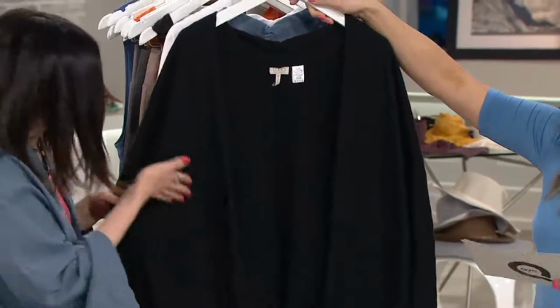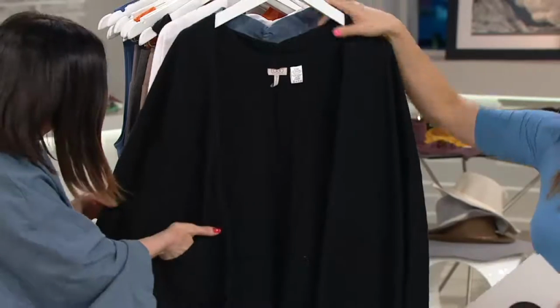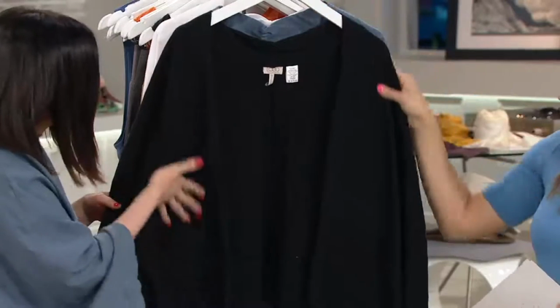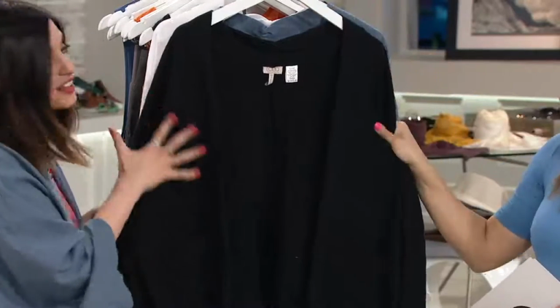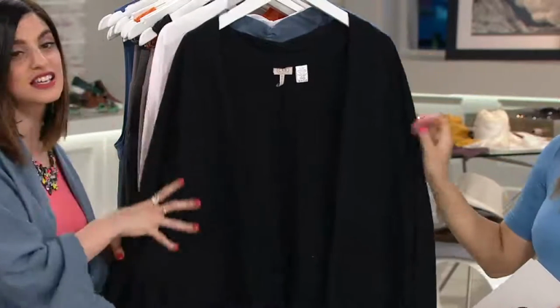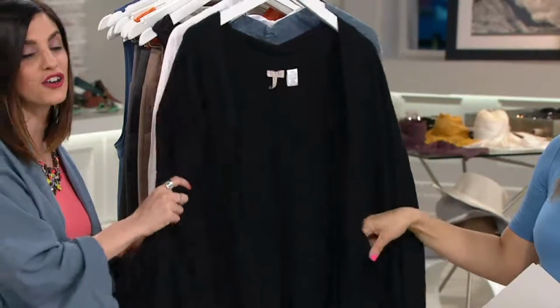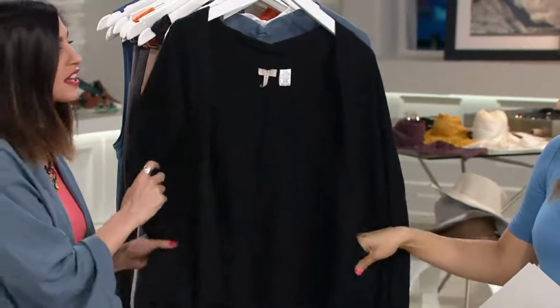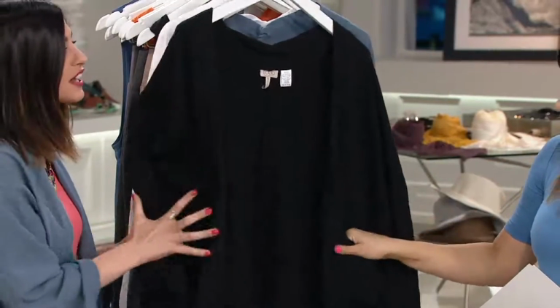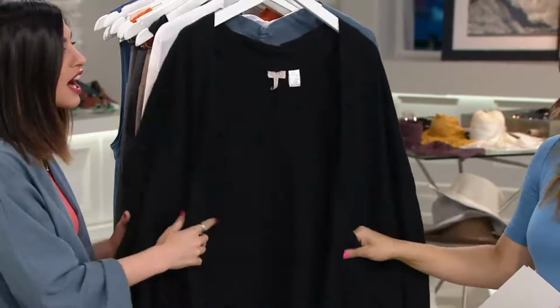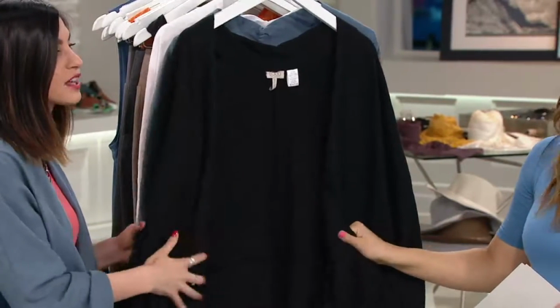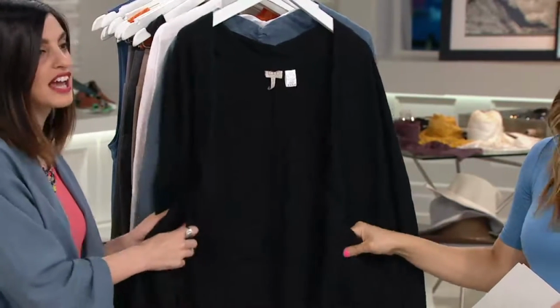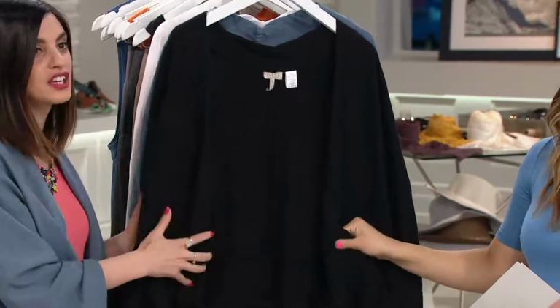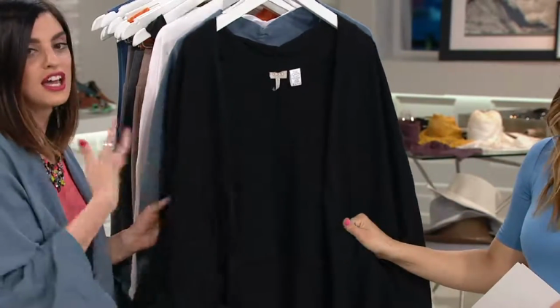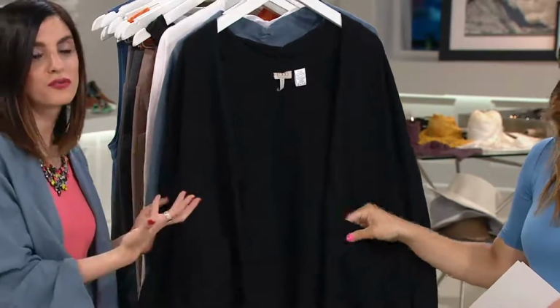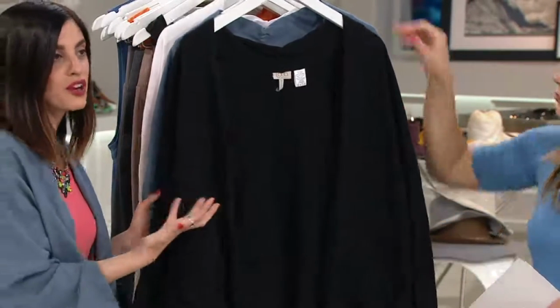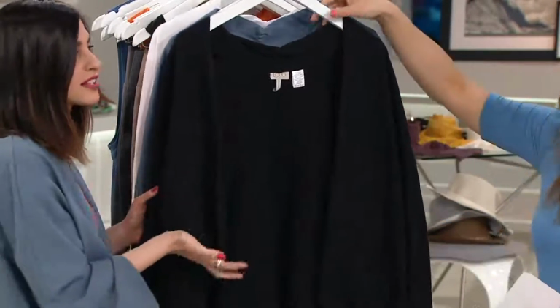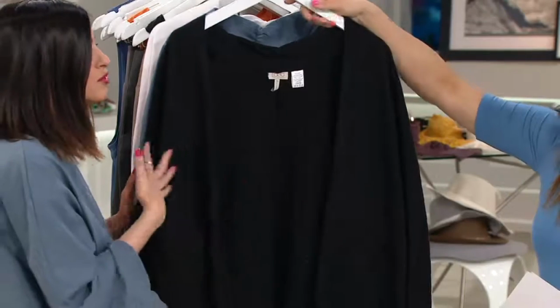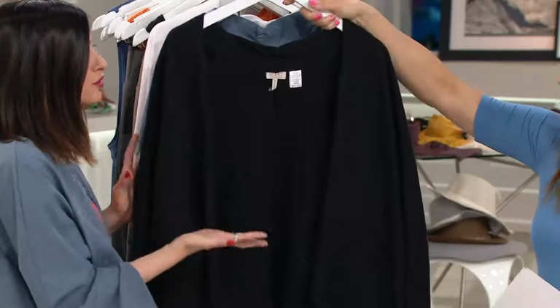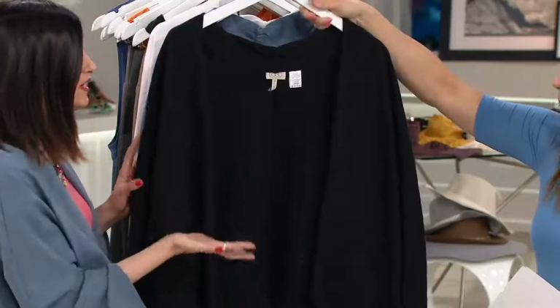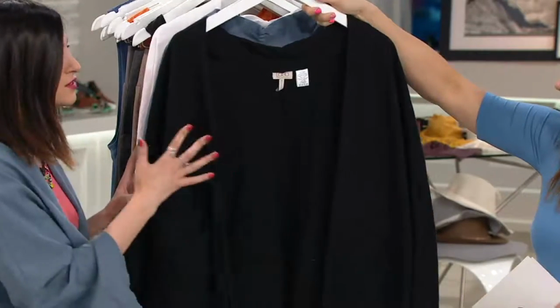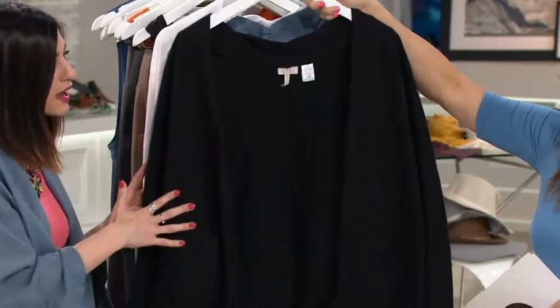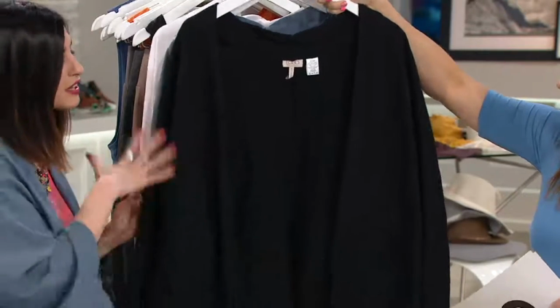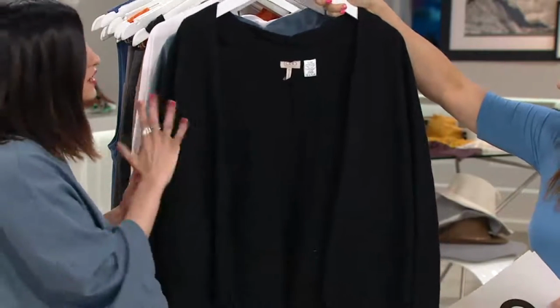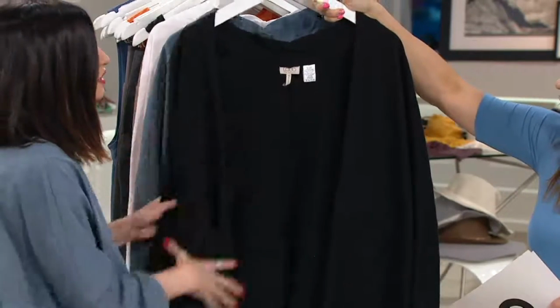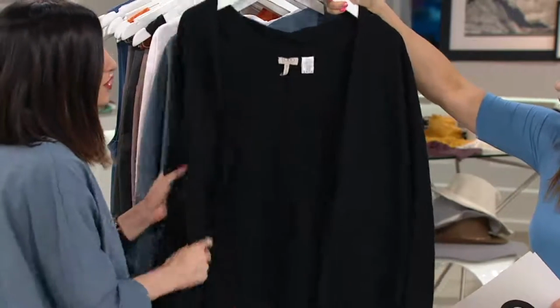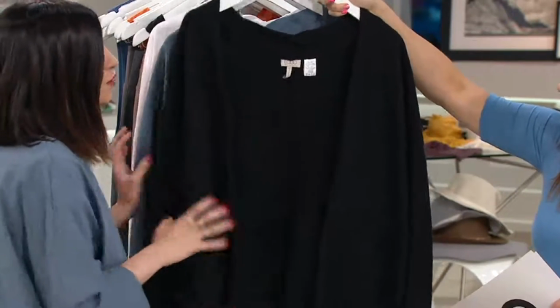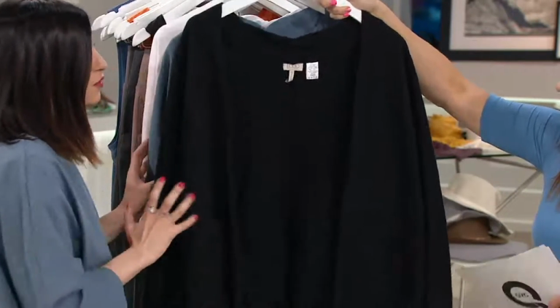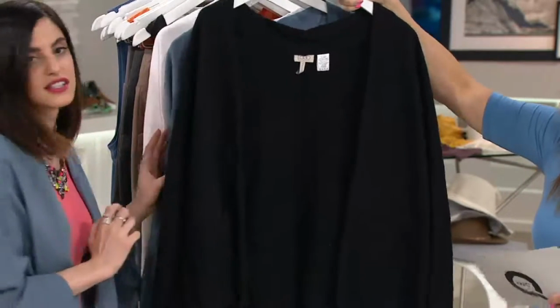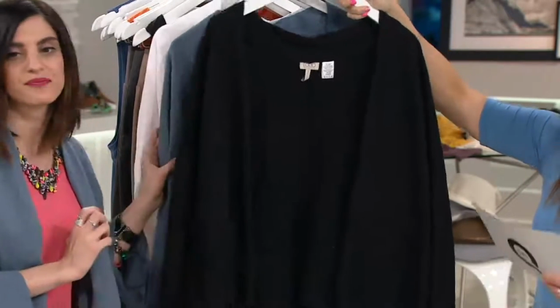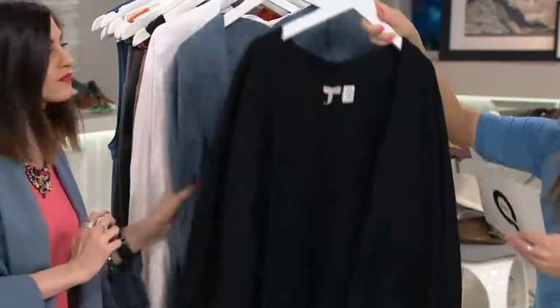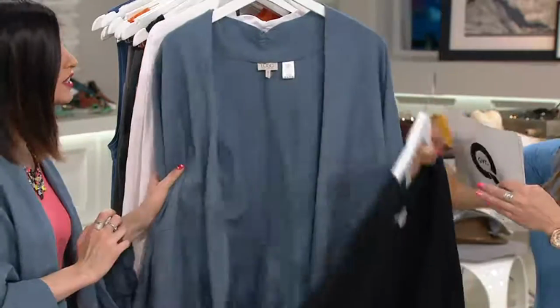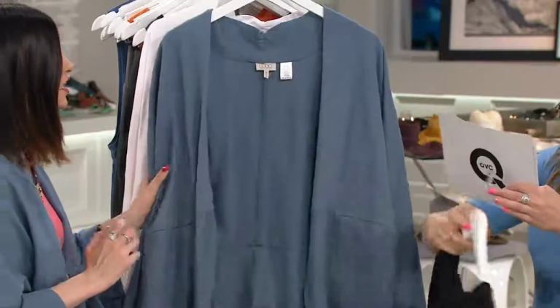It's got great pocket details, and this is 100% cotton — it's a cotton slub. If you're familiar with our cotton slub, we do some different grades of it, some finer knits. This is a little bit thicker, which is so nice. It's got a nice weightiness to it.